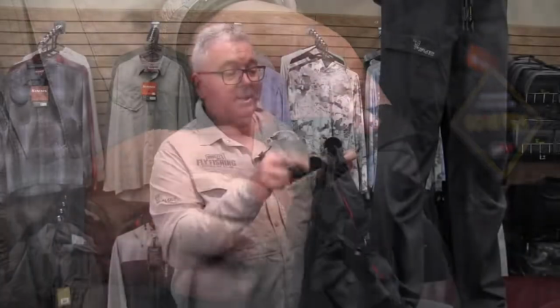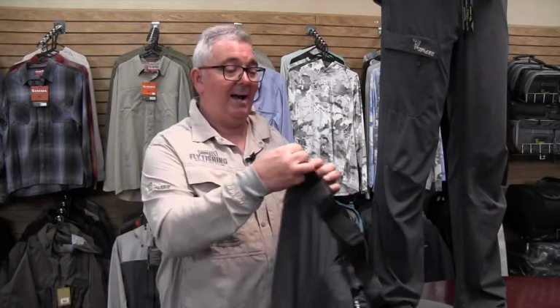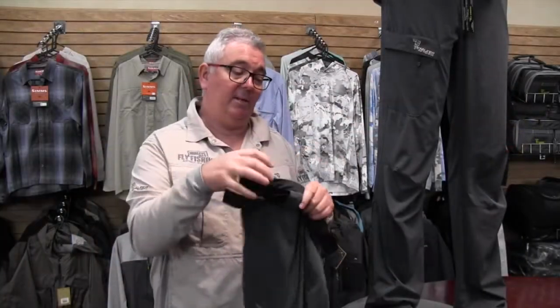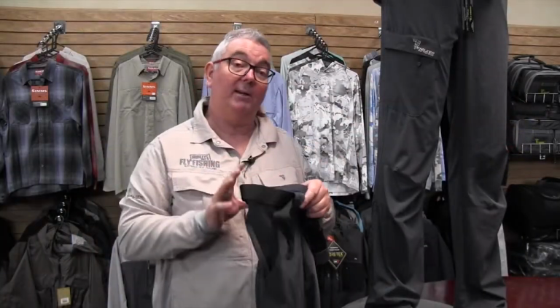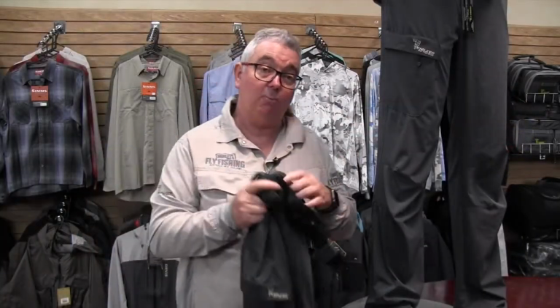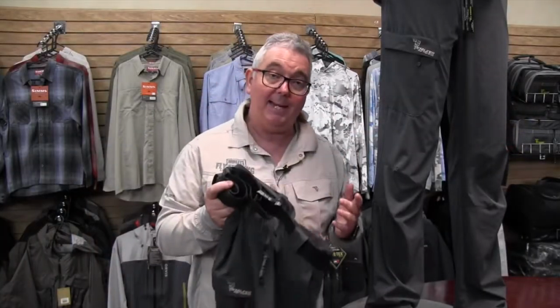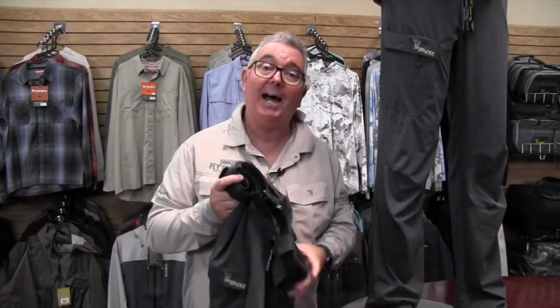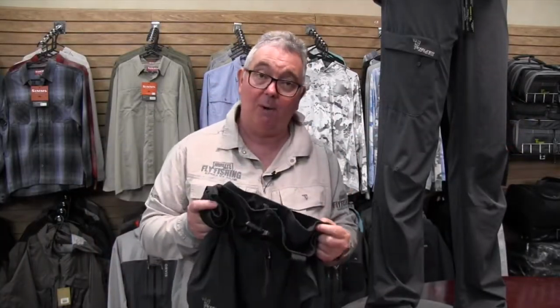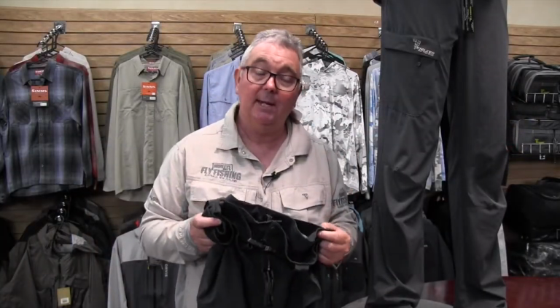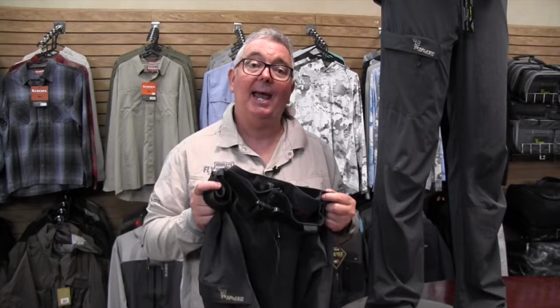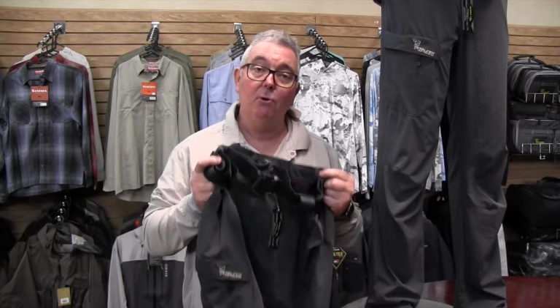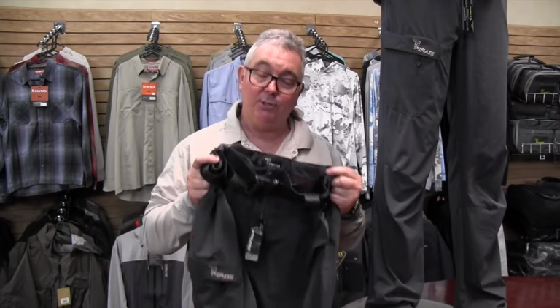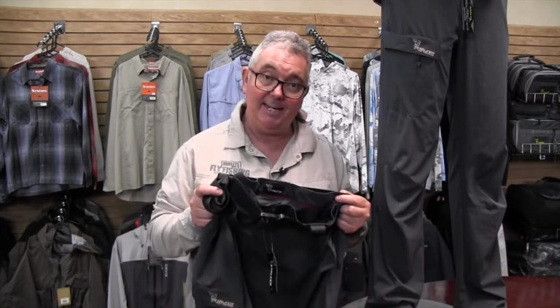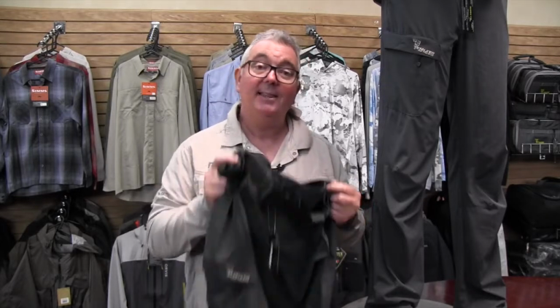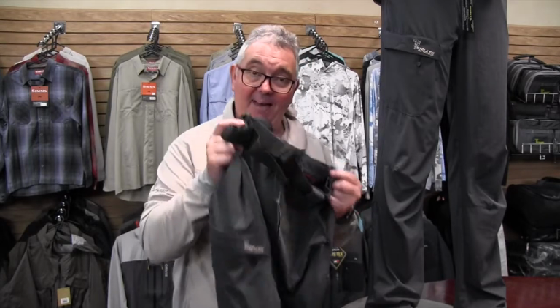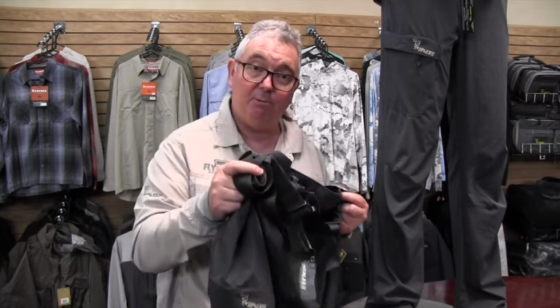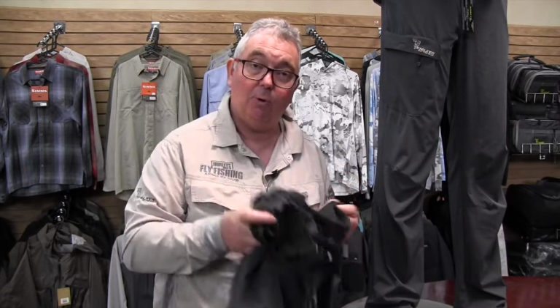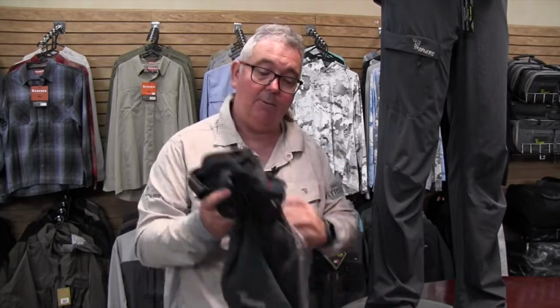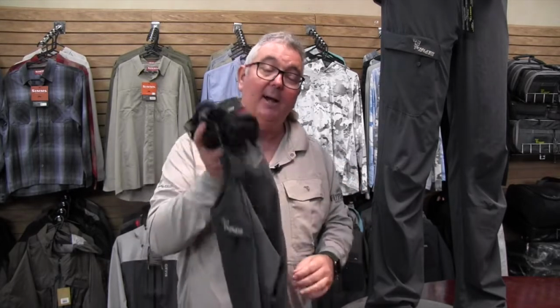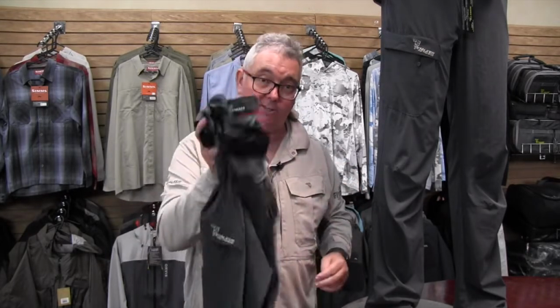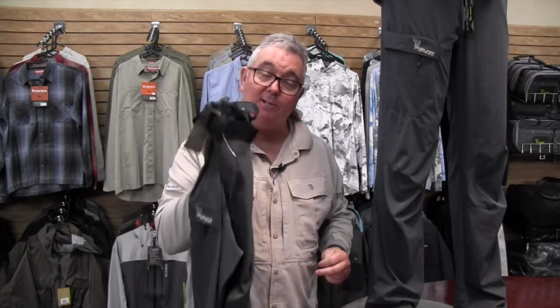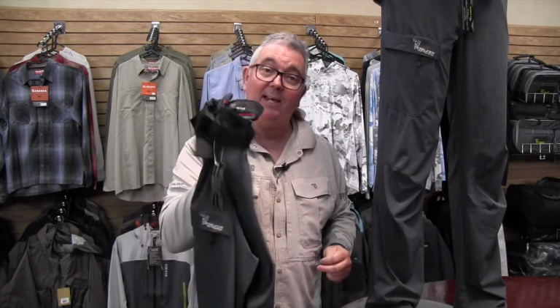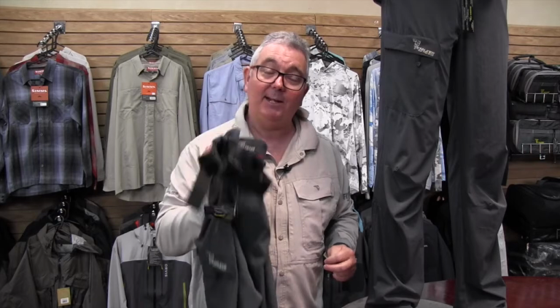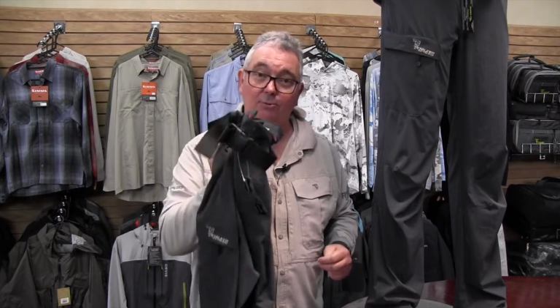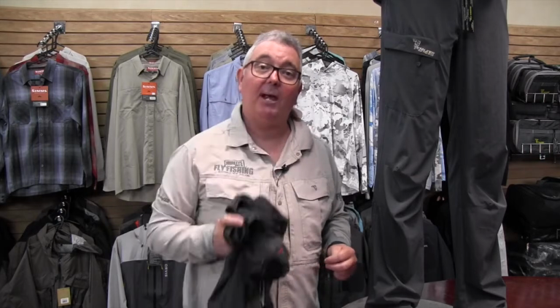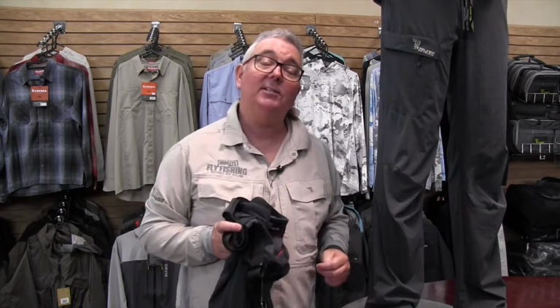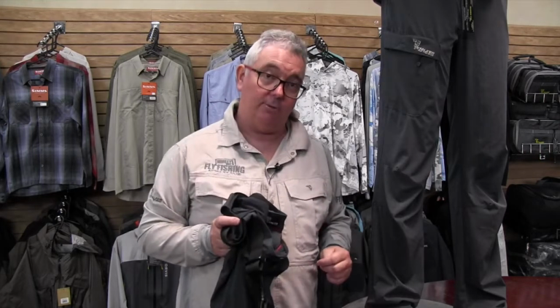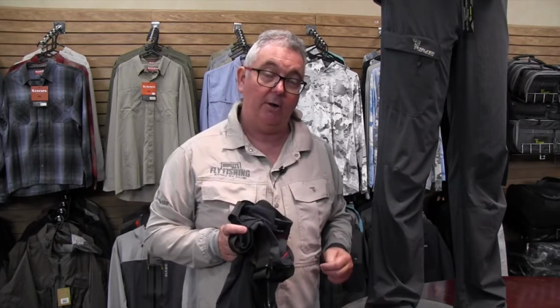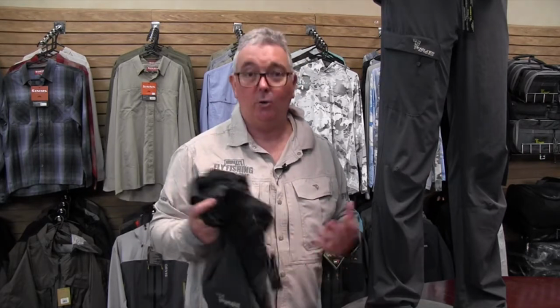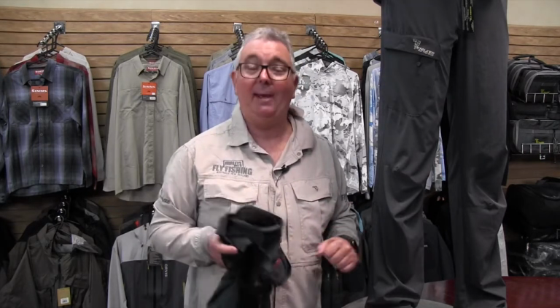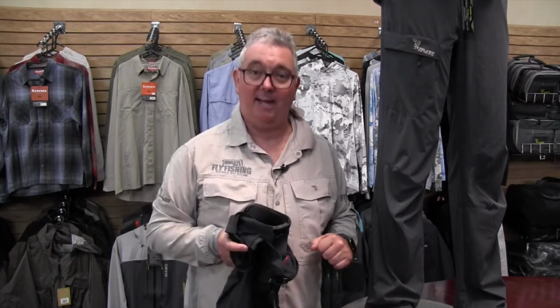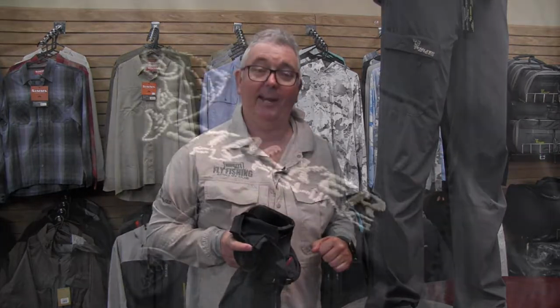Whether you're wearing these wet wading or under your waders, you're going to have the movement you need that you haven't had before. Once you wear these, you'll never go back to your old nylon or cotton pants ever again.